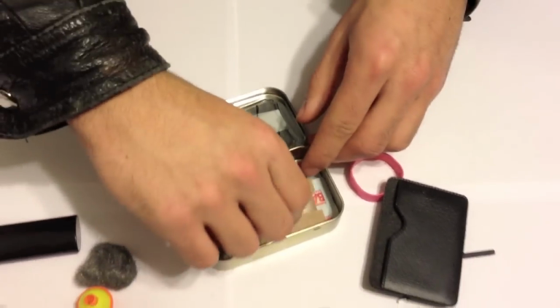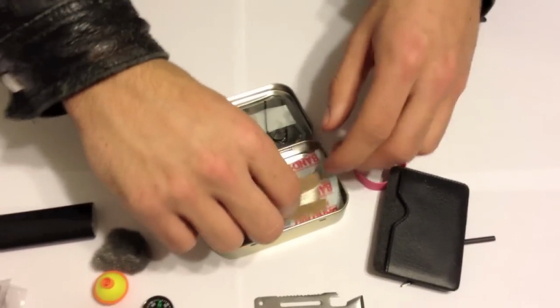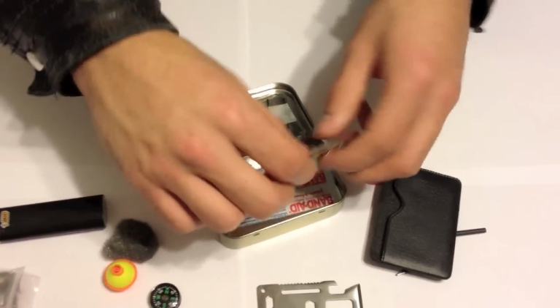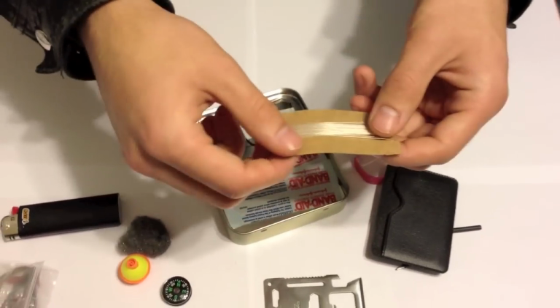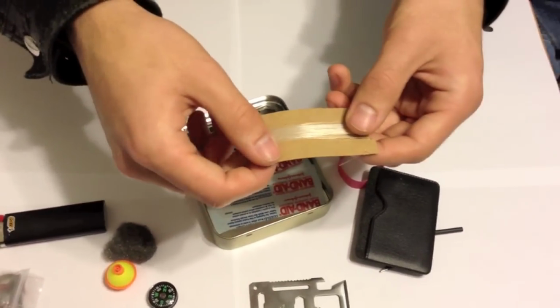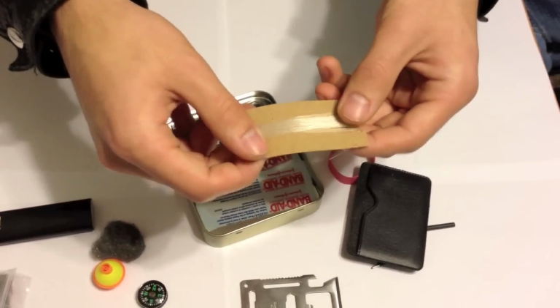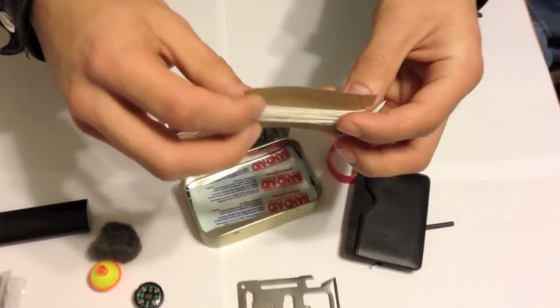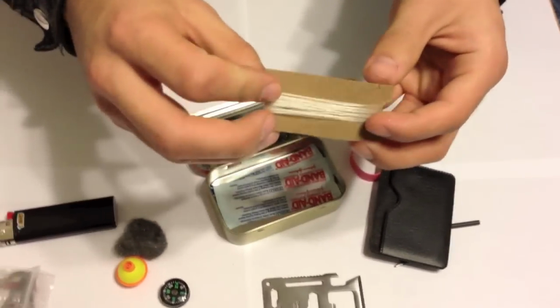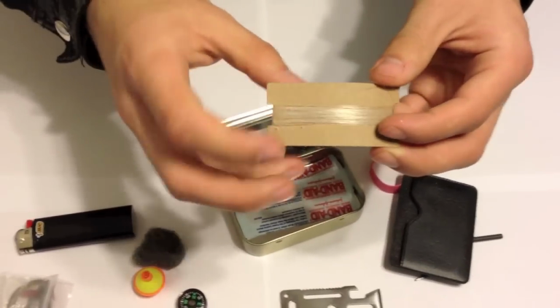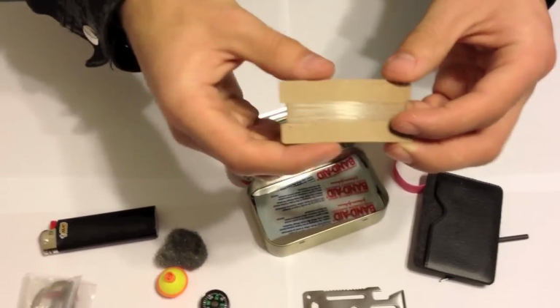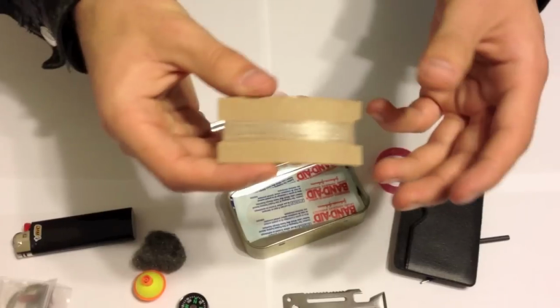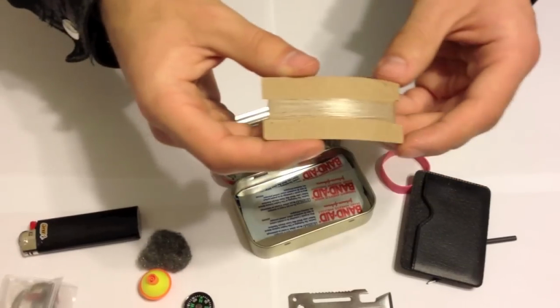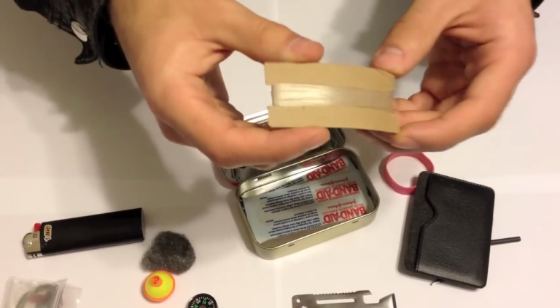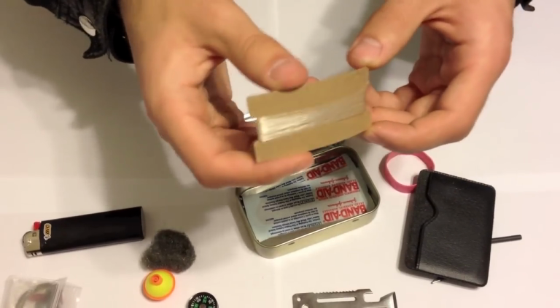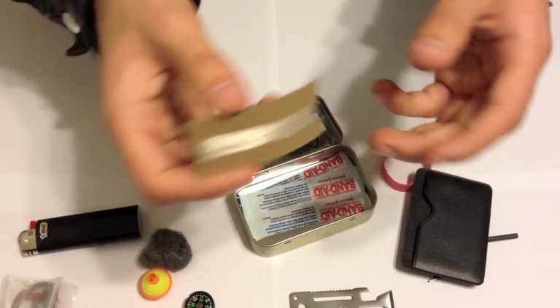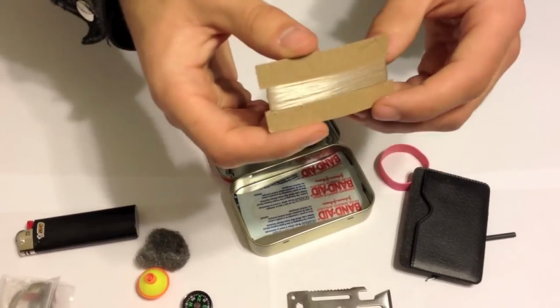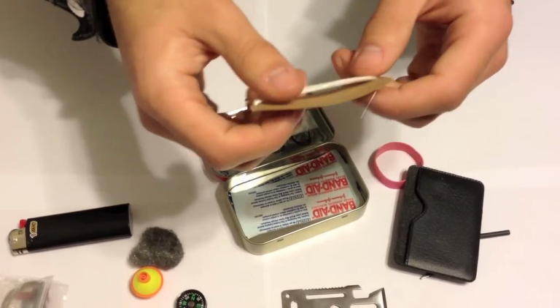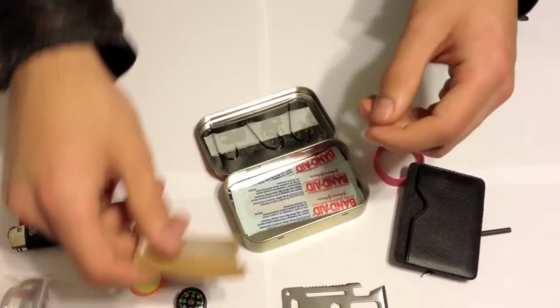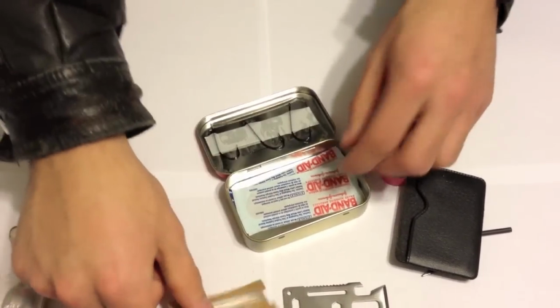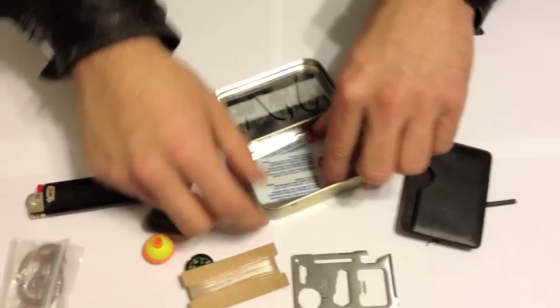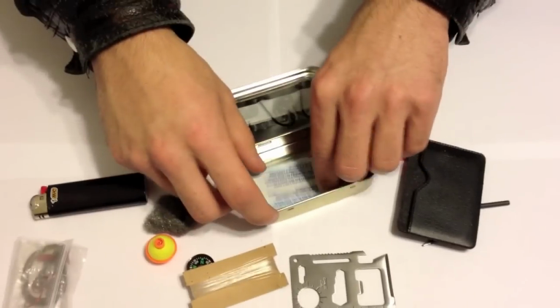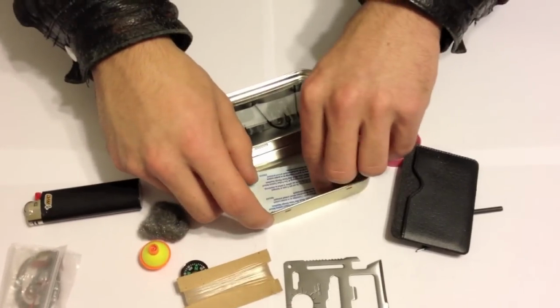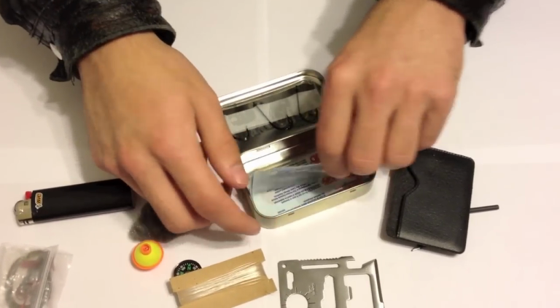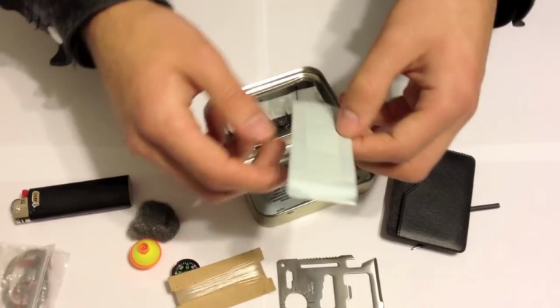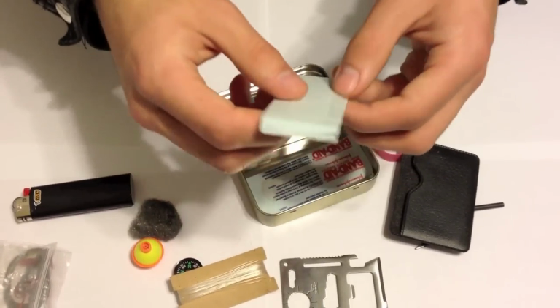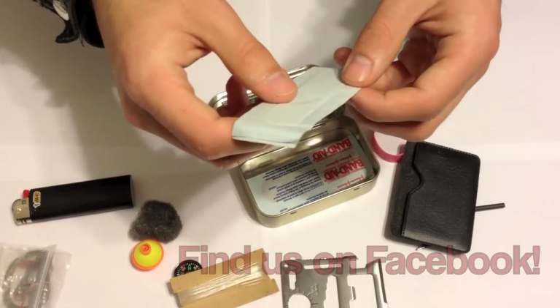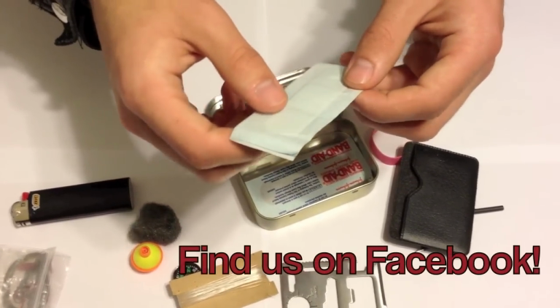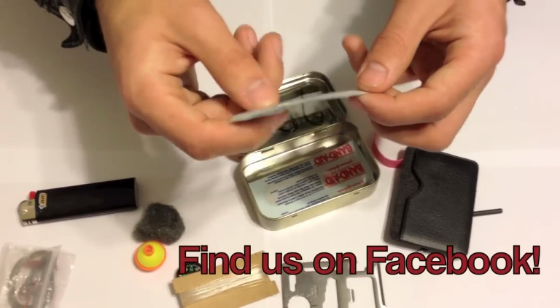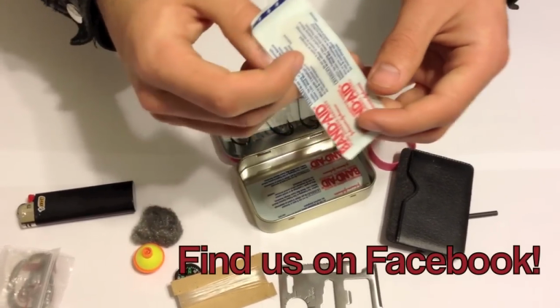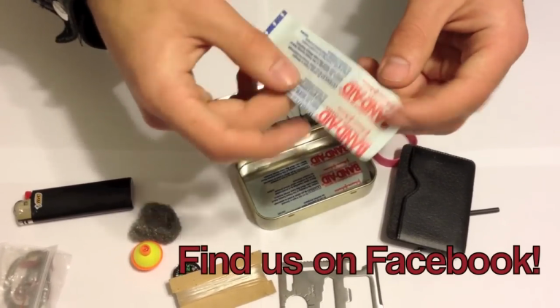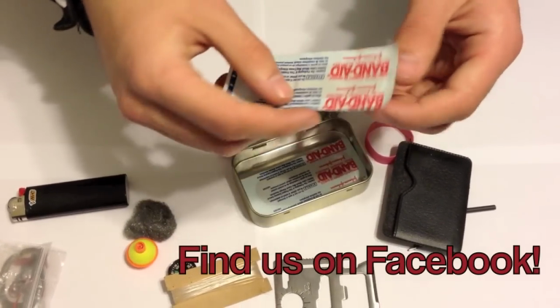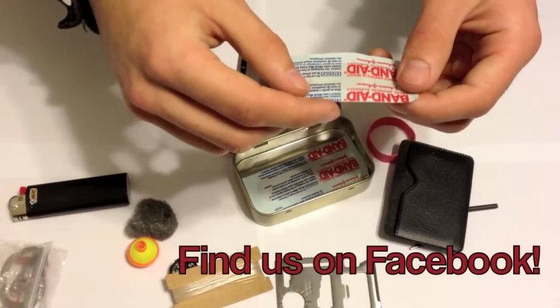We have our fishing line wound on a piece of cardboard so it's not all over the place — a must. And some bandages because you never know what you're going to get yourself into out there. Better safe than sorry.